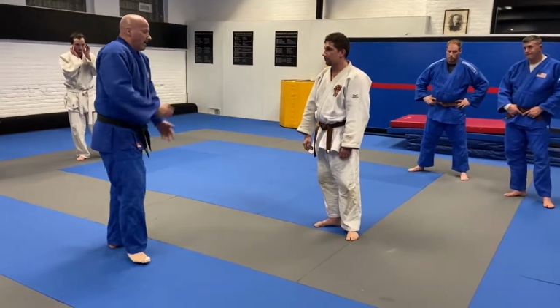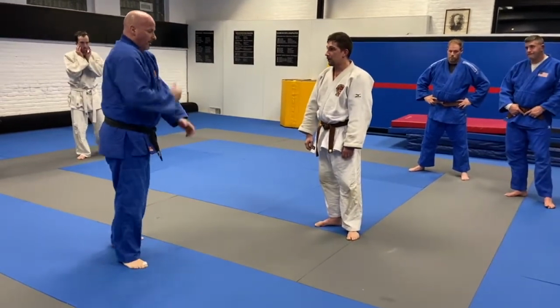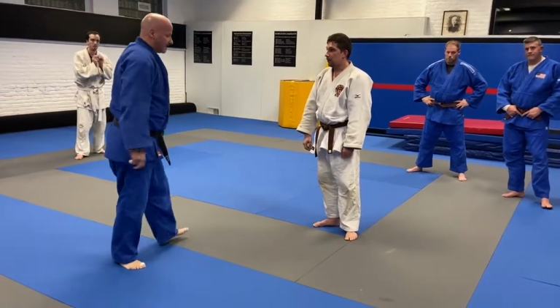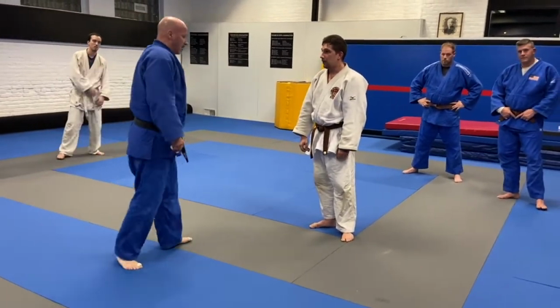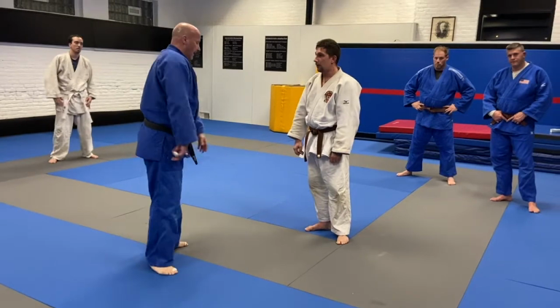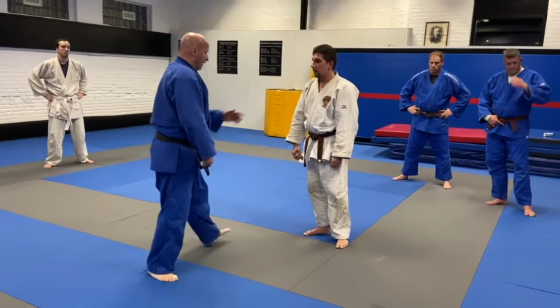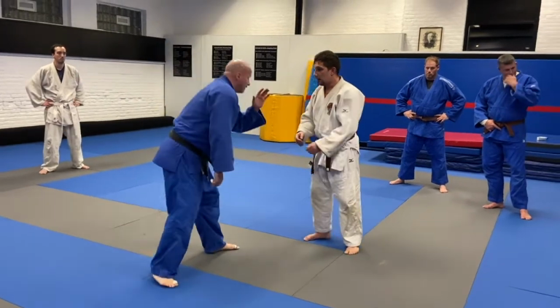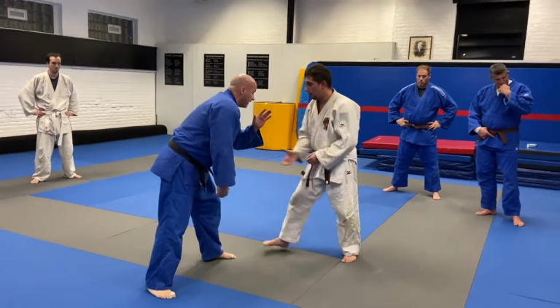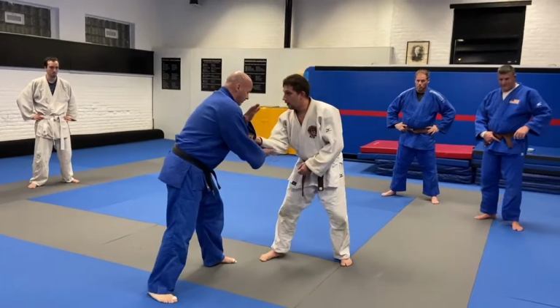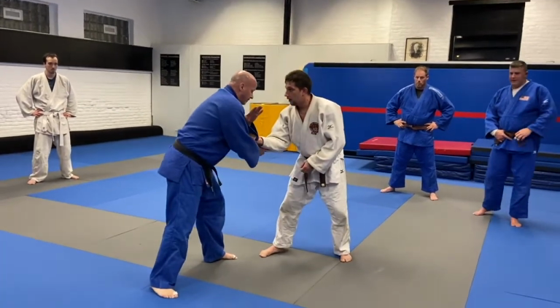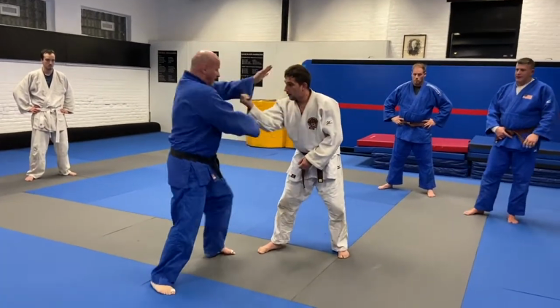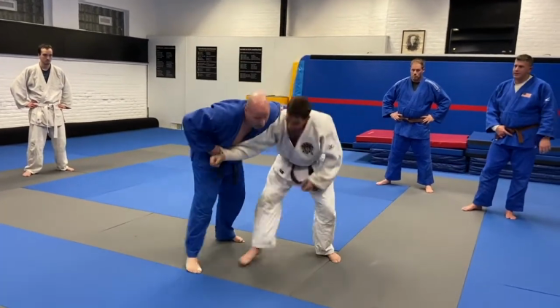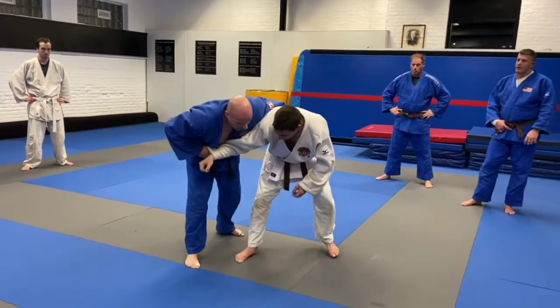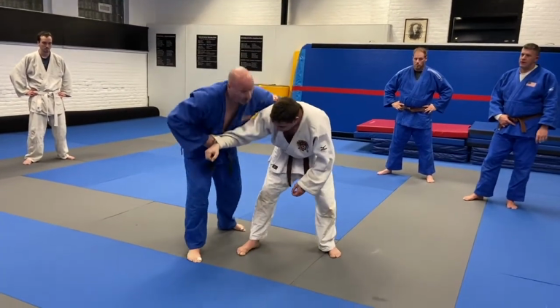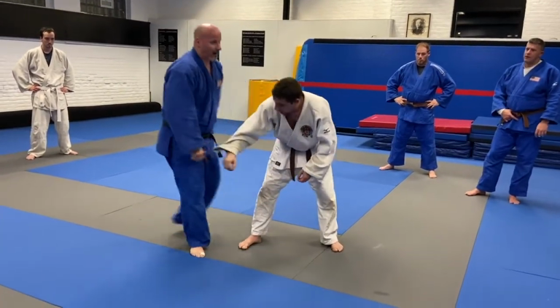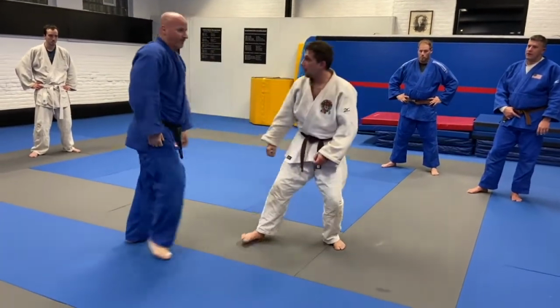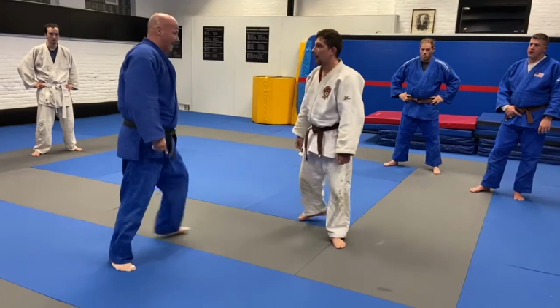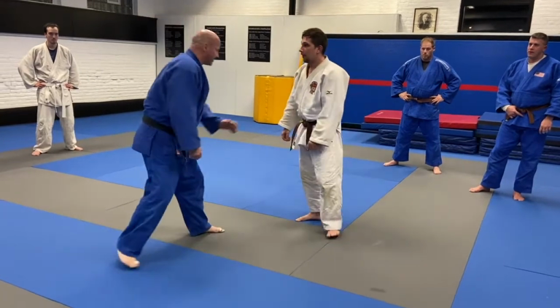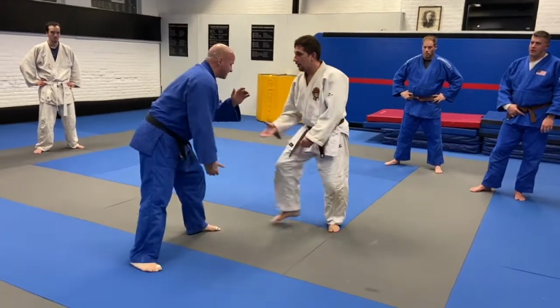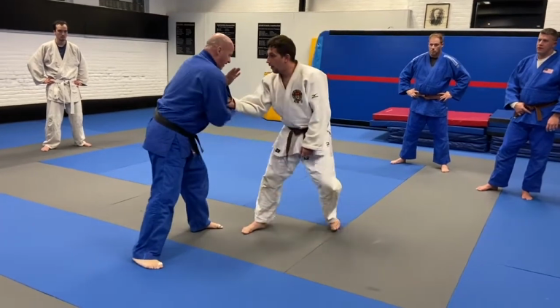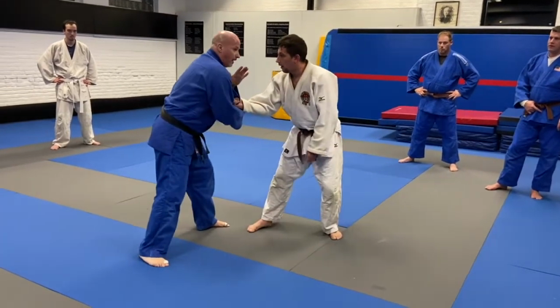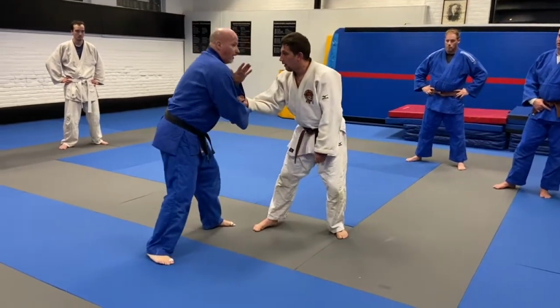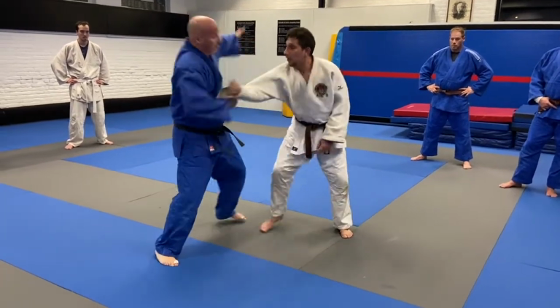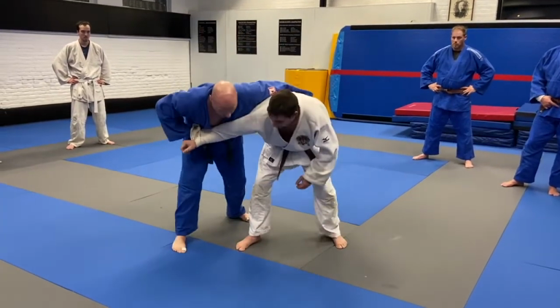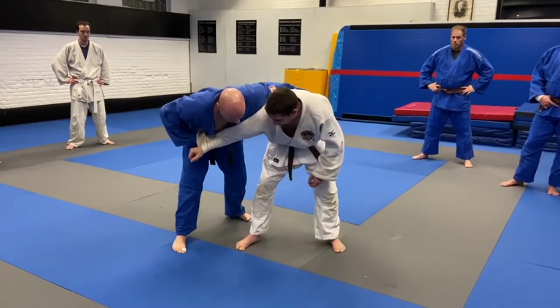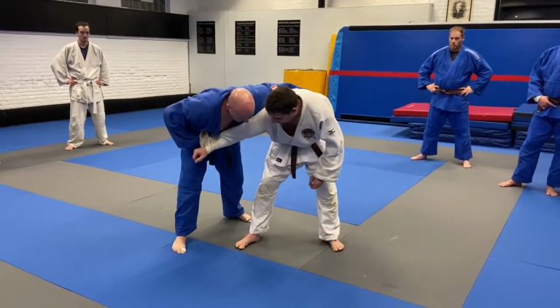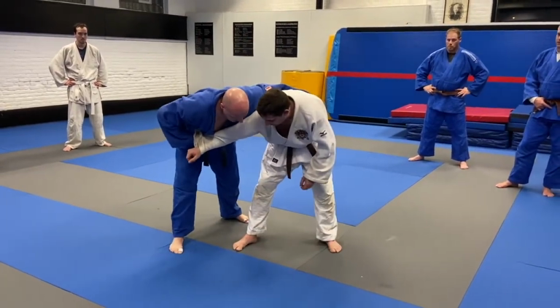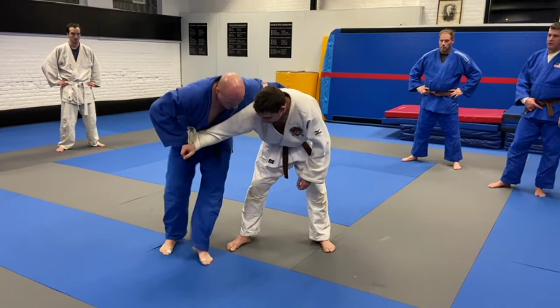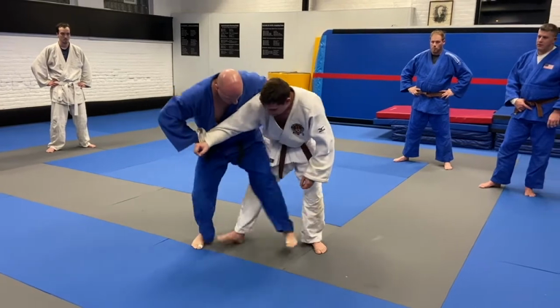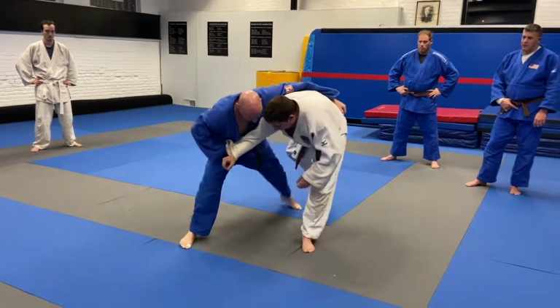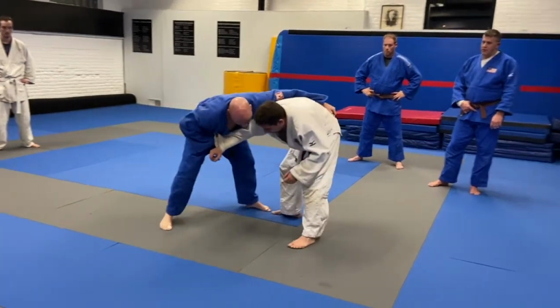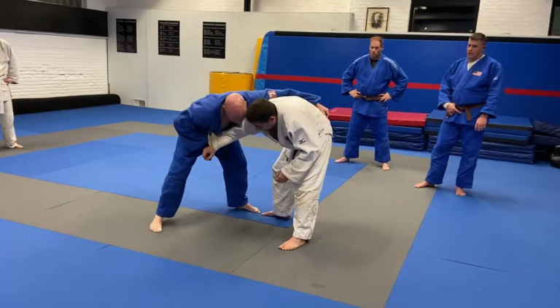And you can do it either side. Again, you bait him. This will probably be the hardest part for you guys to get — is this transition. And then it's an uchi. And then sit.